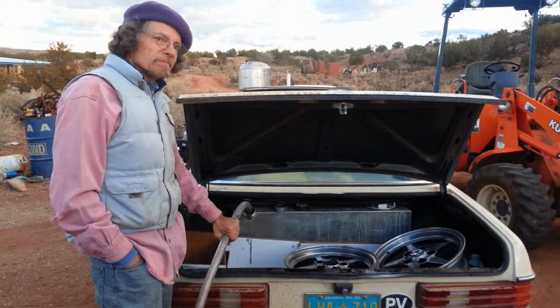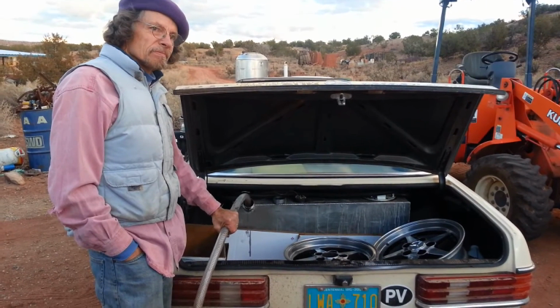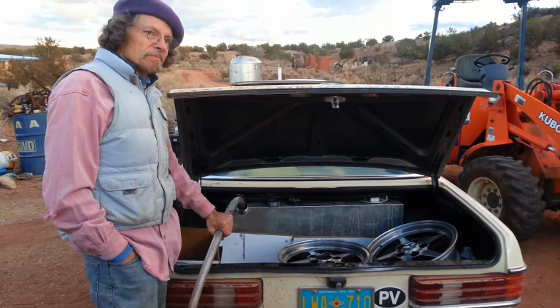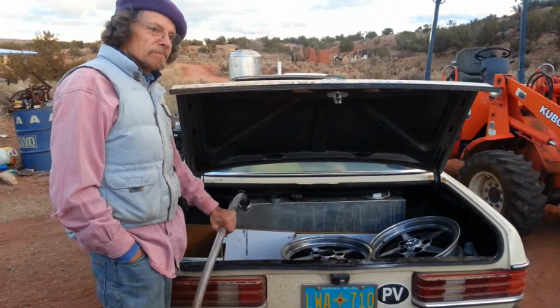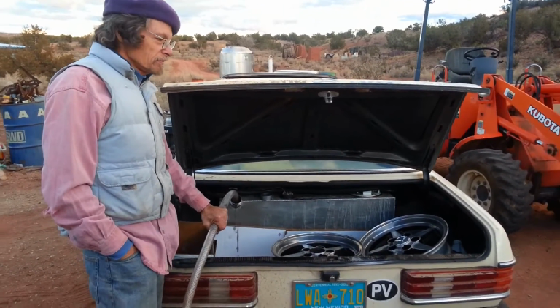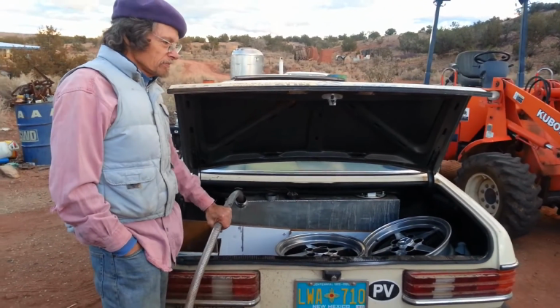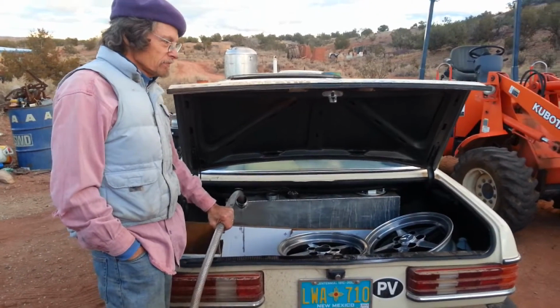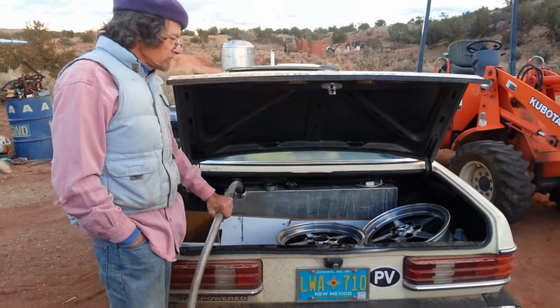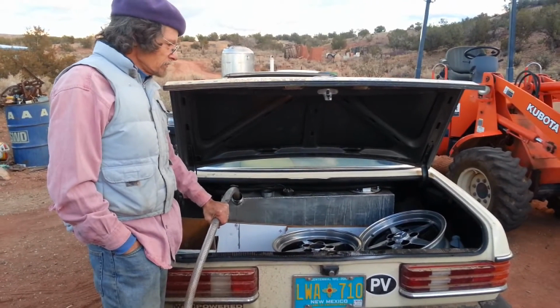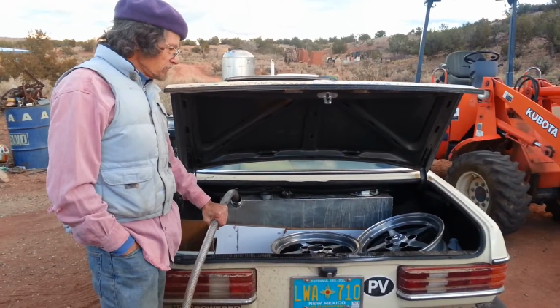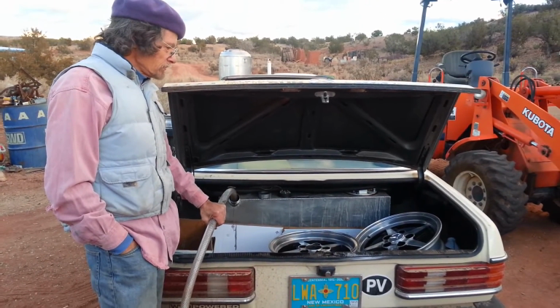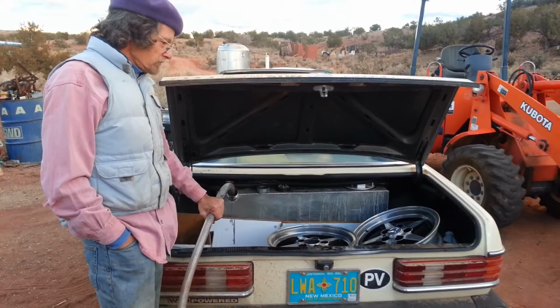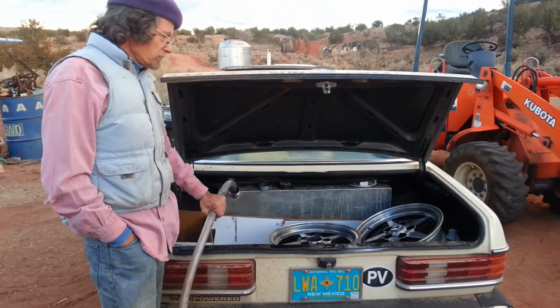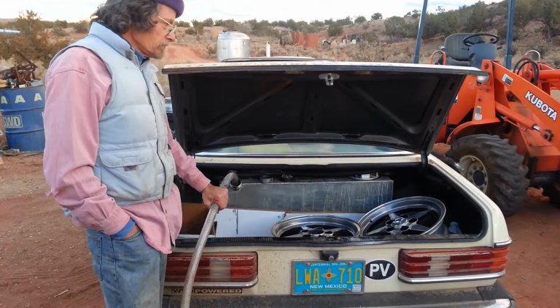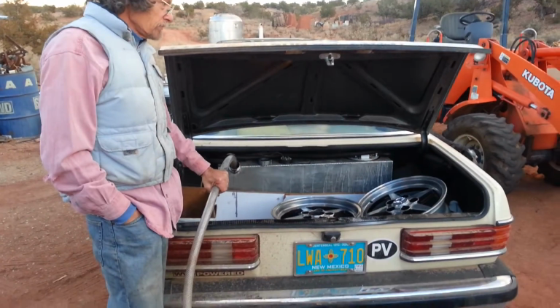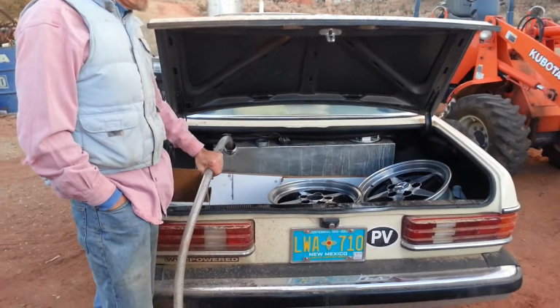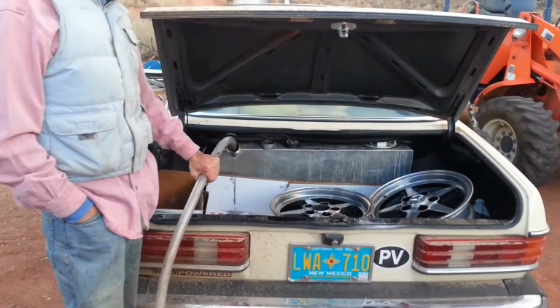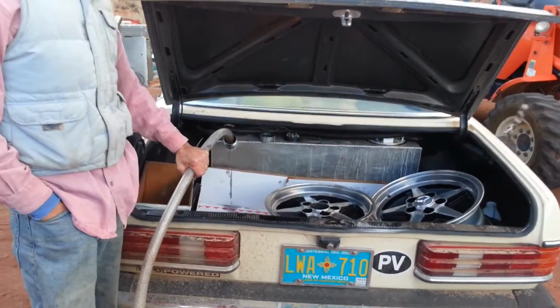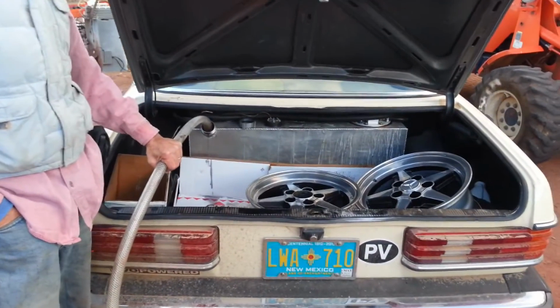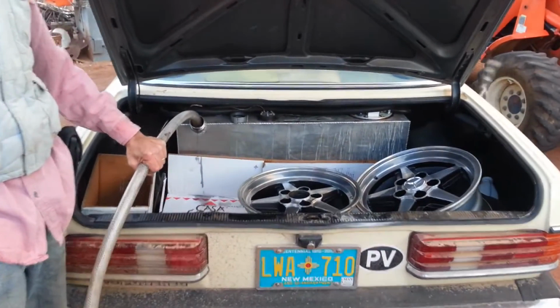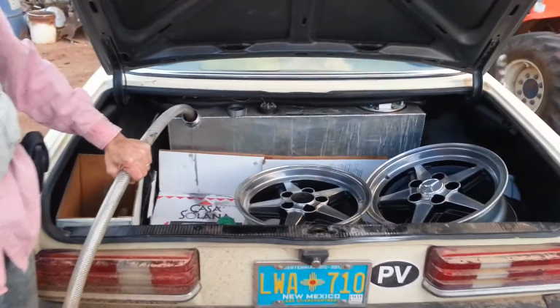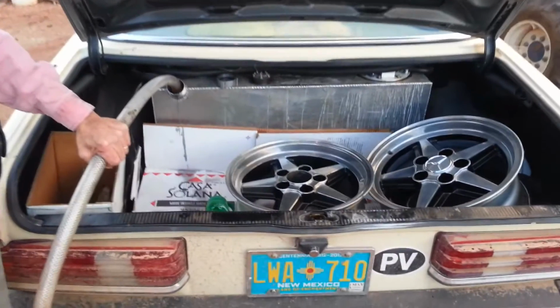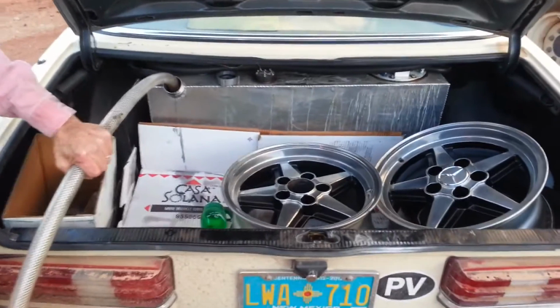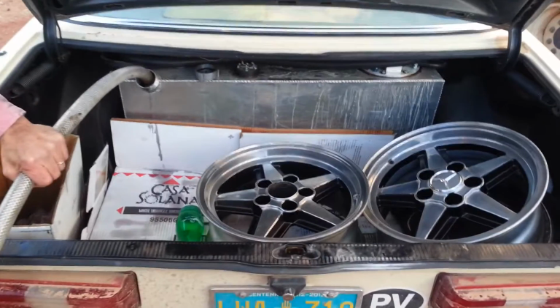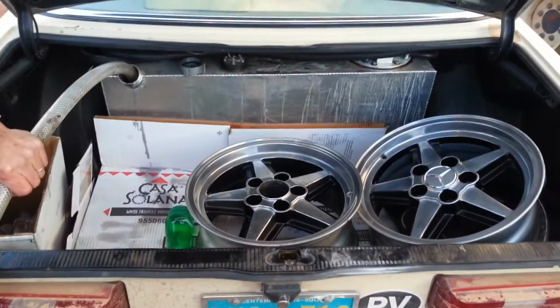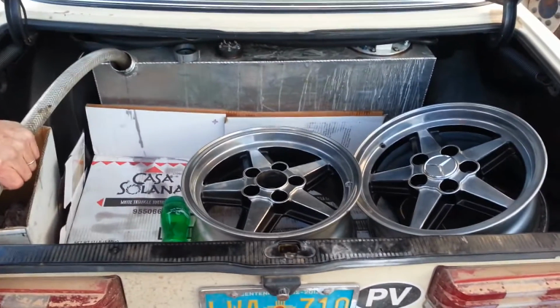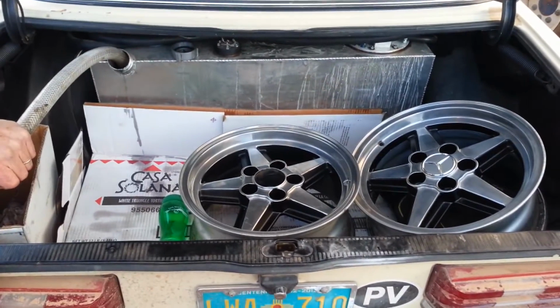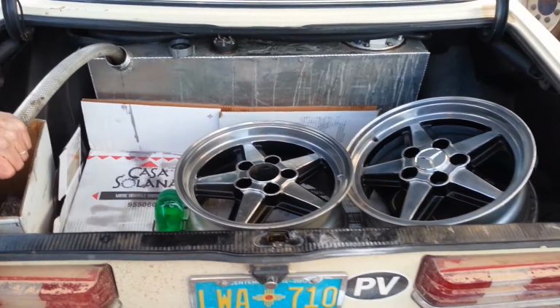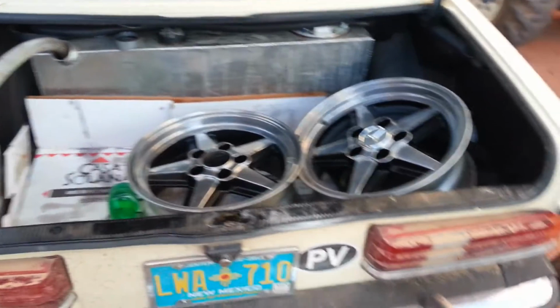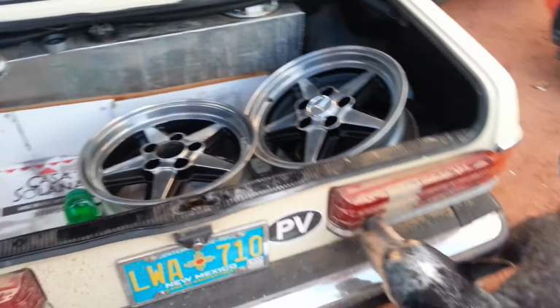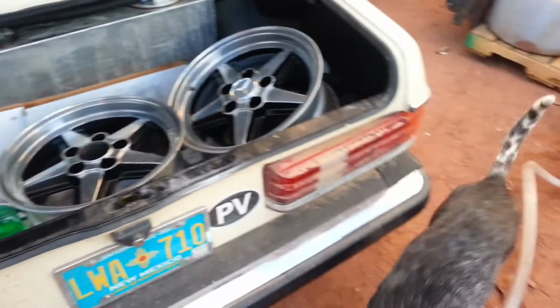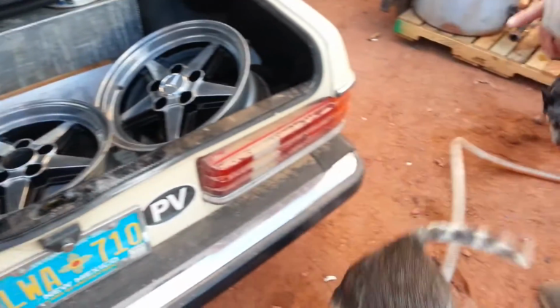We put some oil in Alan's car last week and it turned out it had missed the filter on the way in, so it's filthy. We're pulling the oil out of here — it comes out of this, out of the tank.